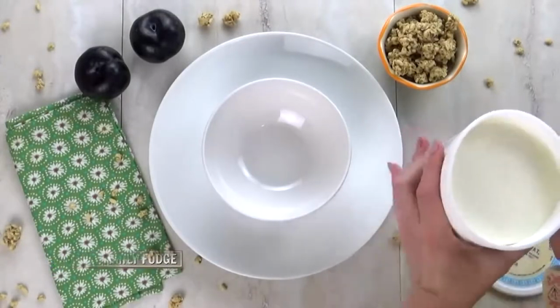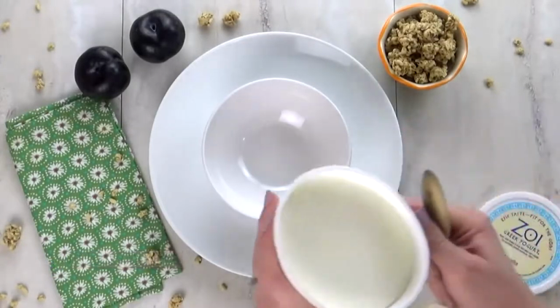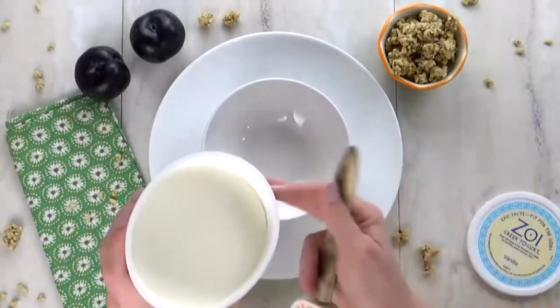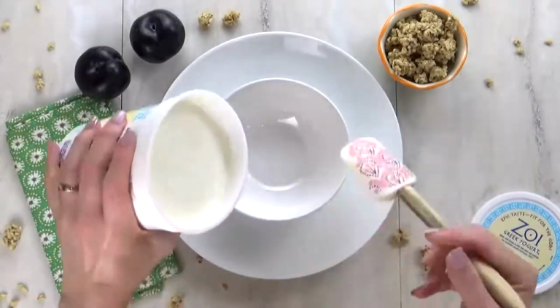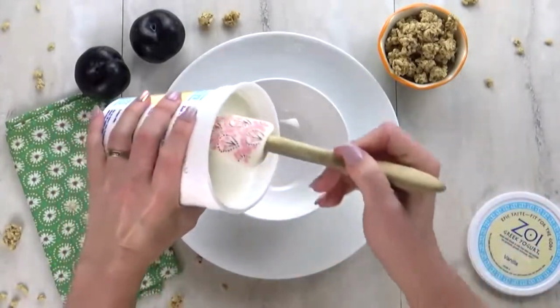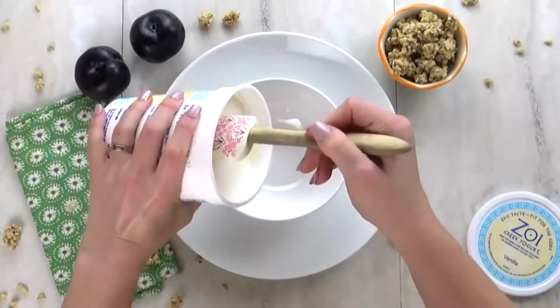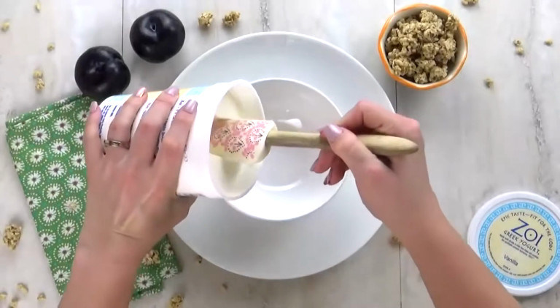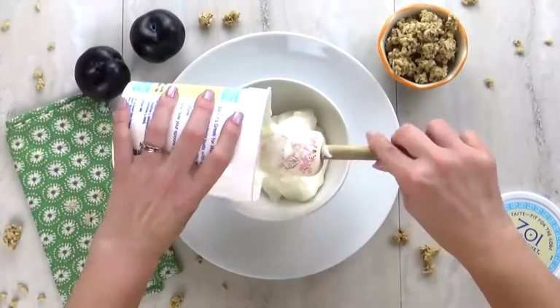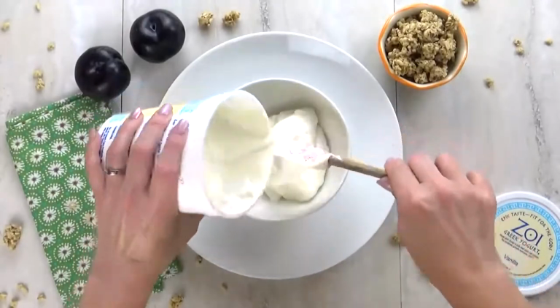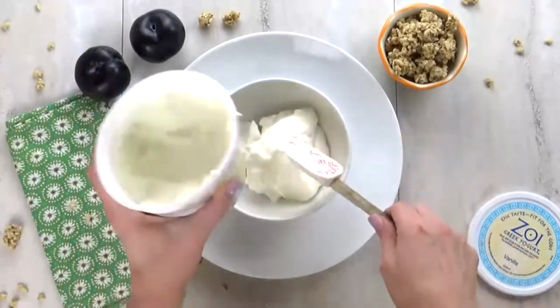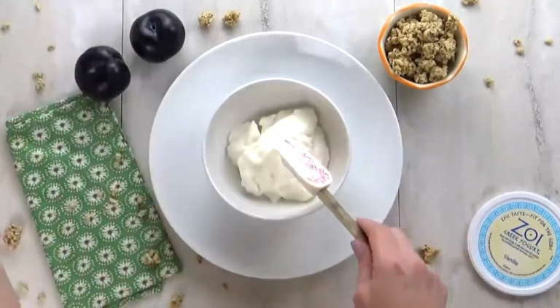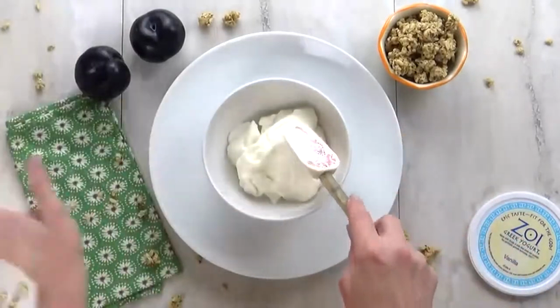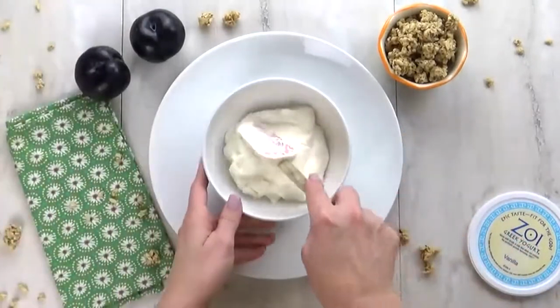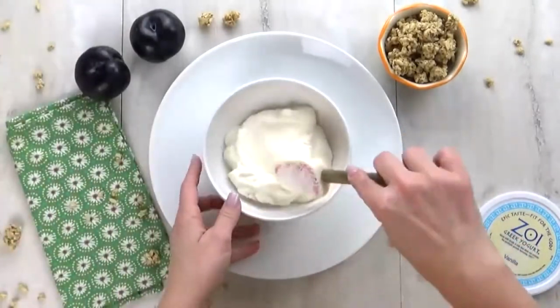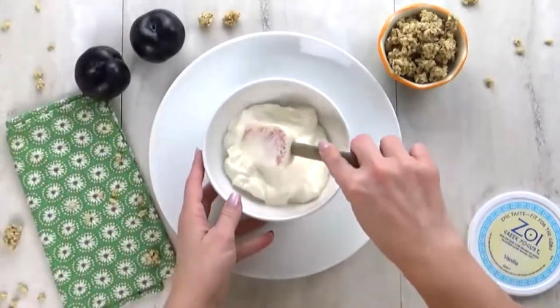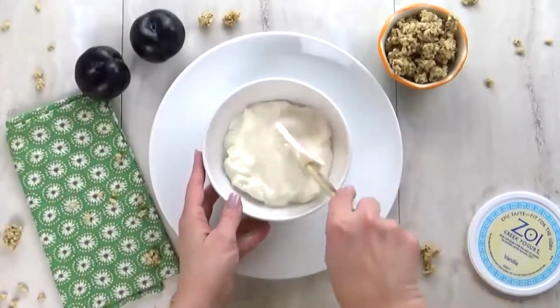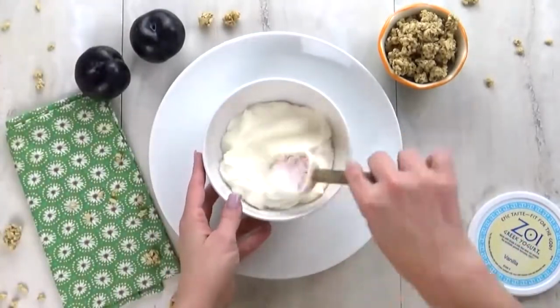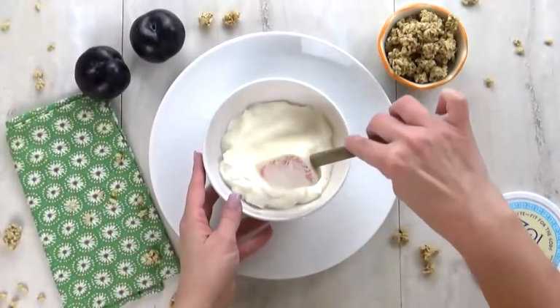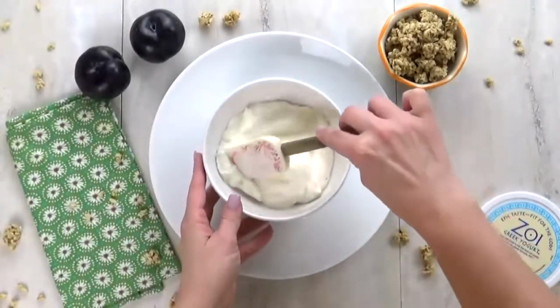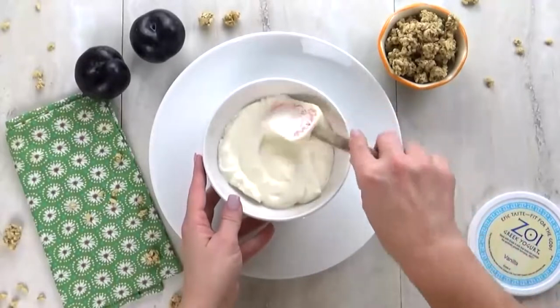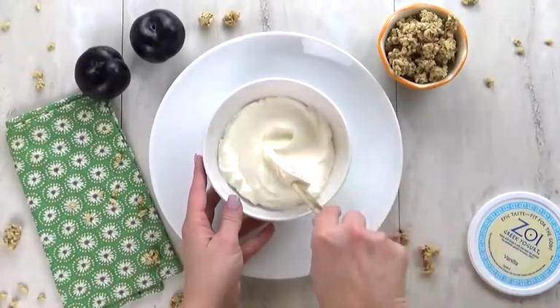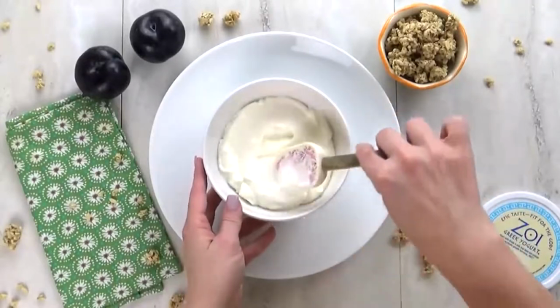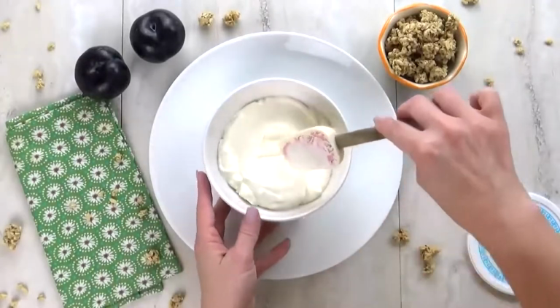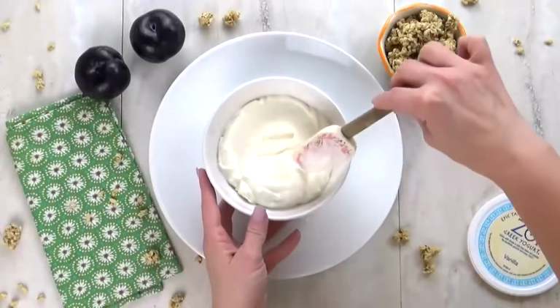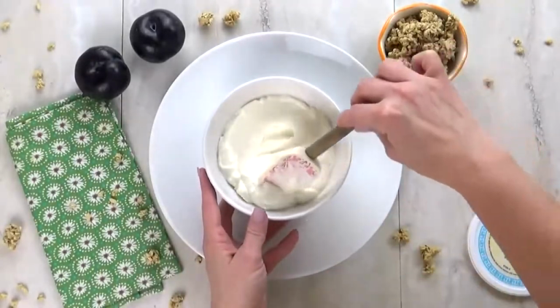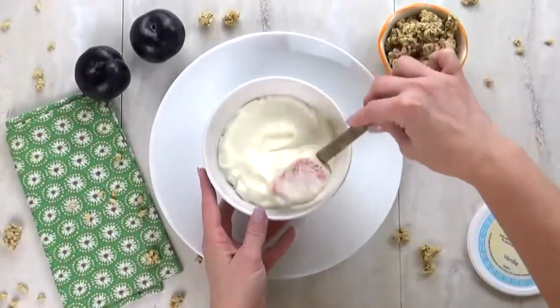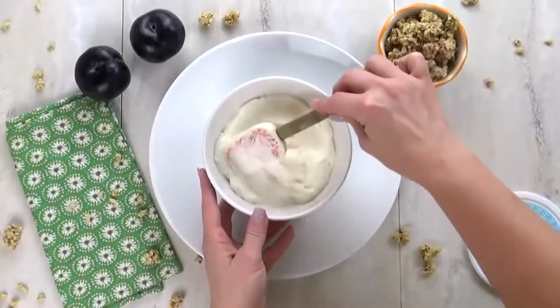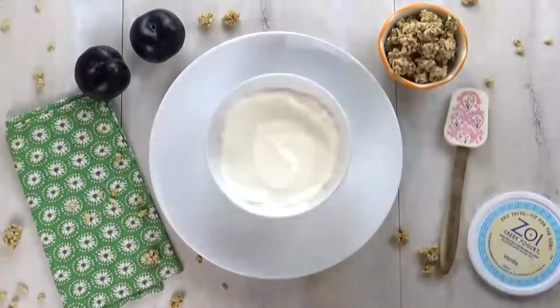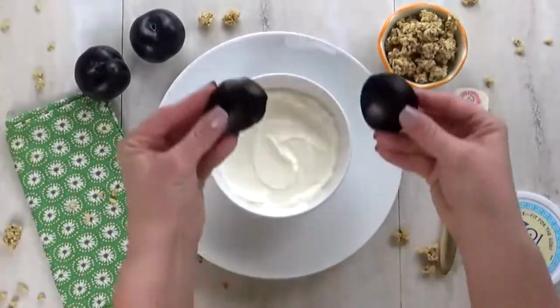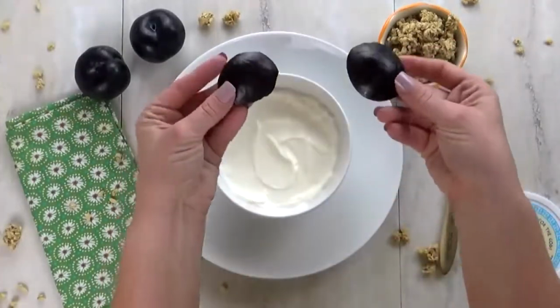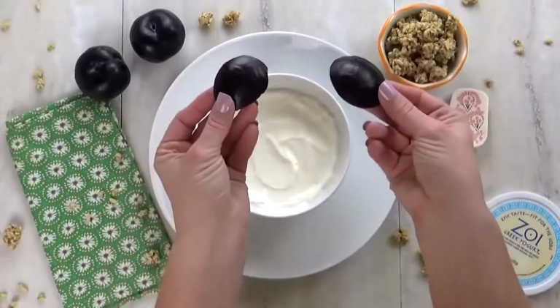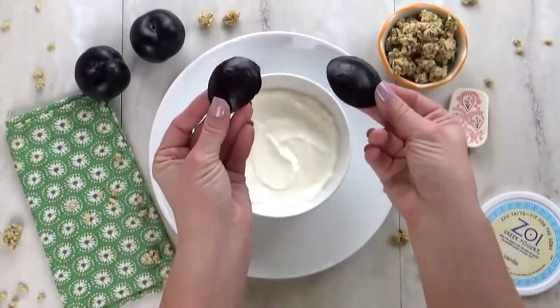I'm gonna start by adding some Greek yogurt to a bowl — this is vanilla Greek yogurt. Once I have the yogurt in there, I'm gonna go ahead and smooth it out as best I can. And now for the panda face.